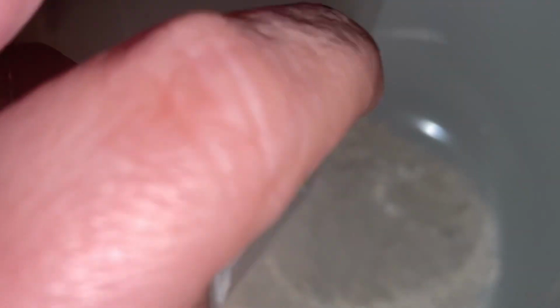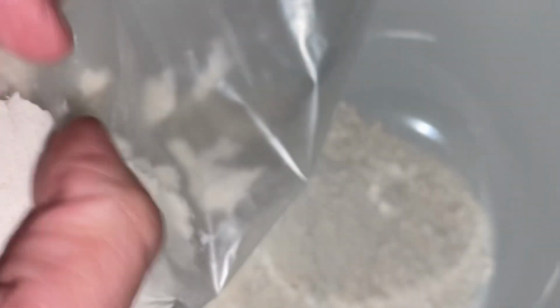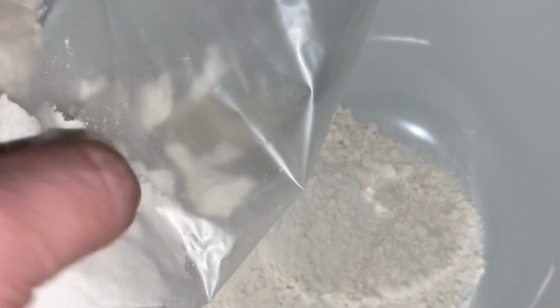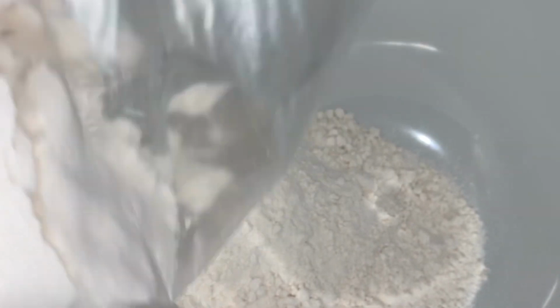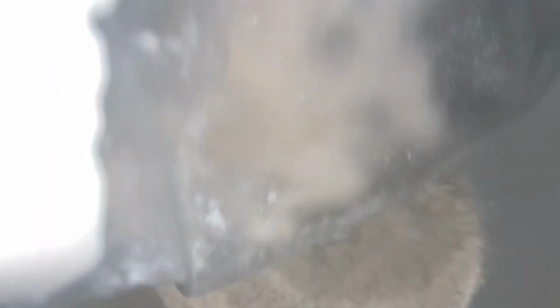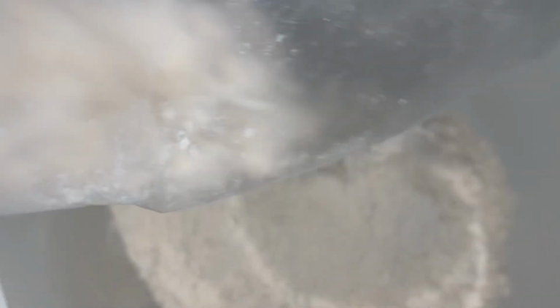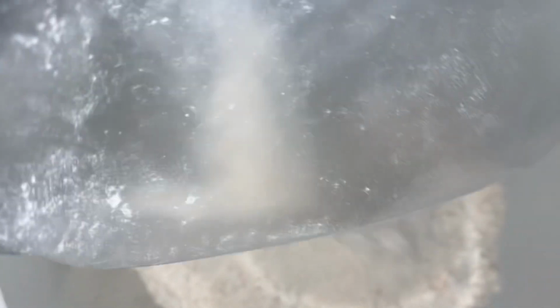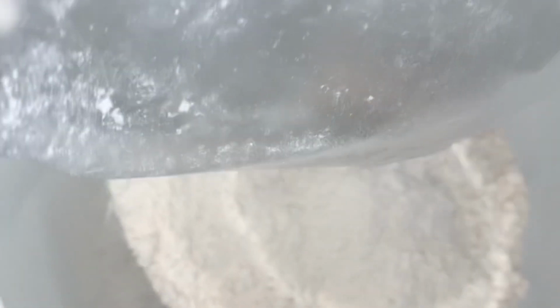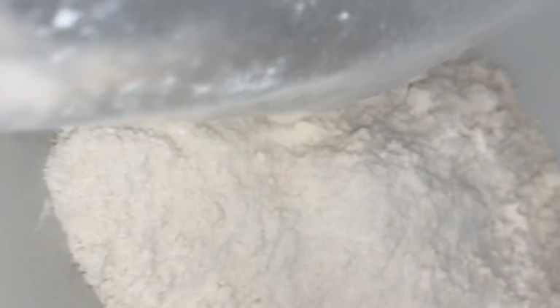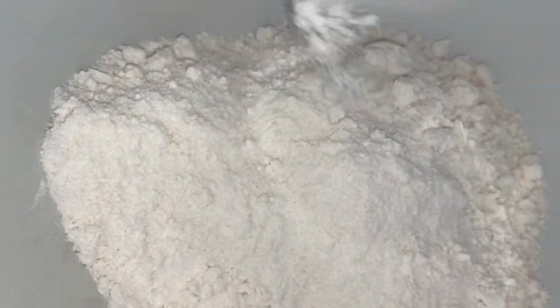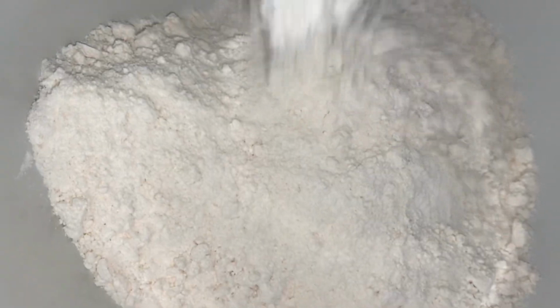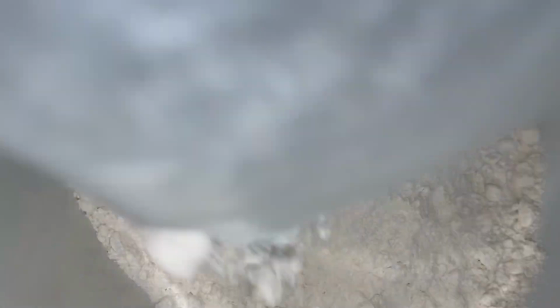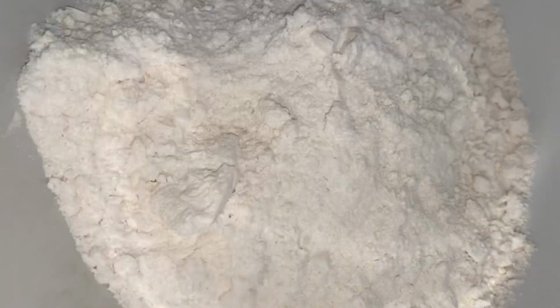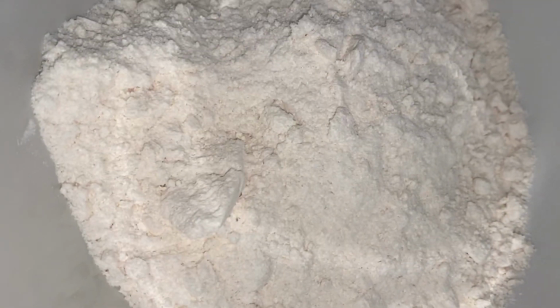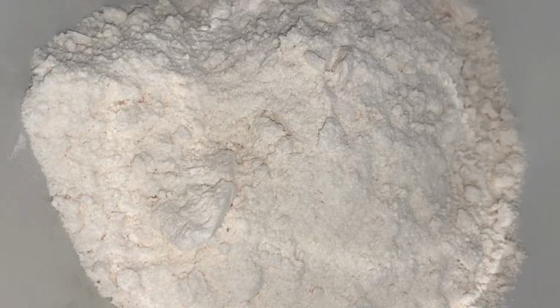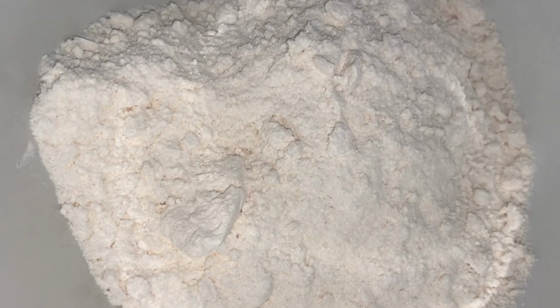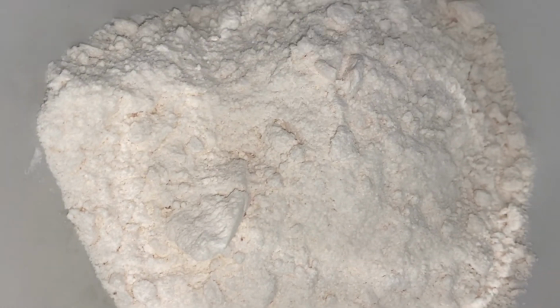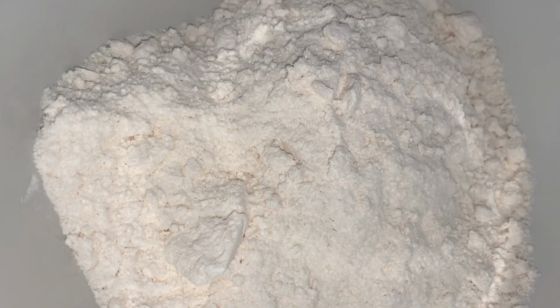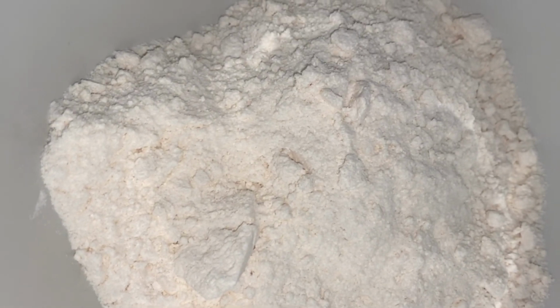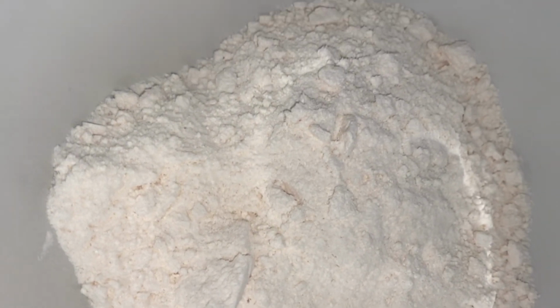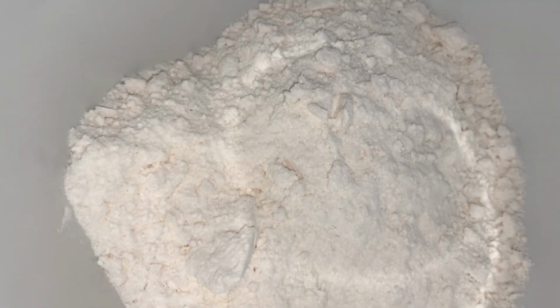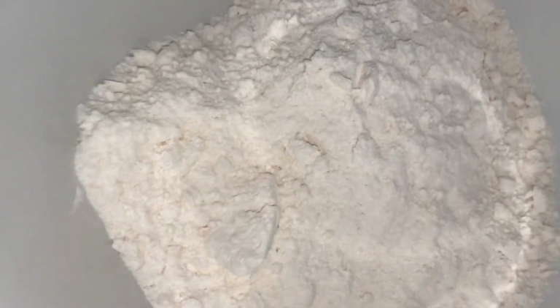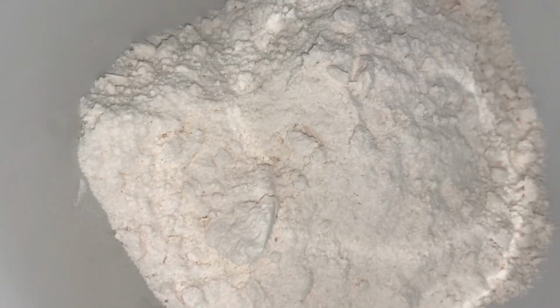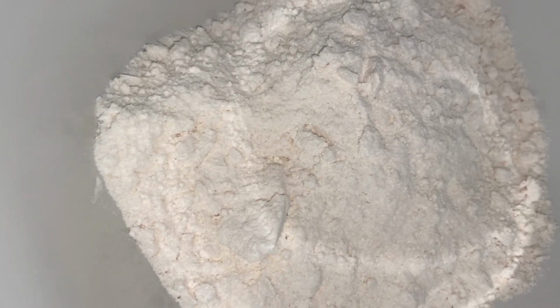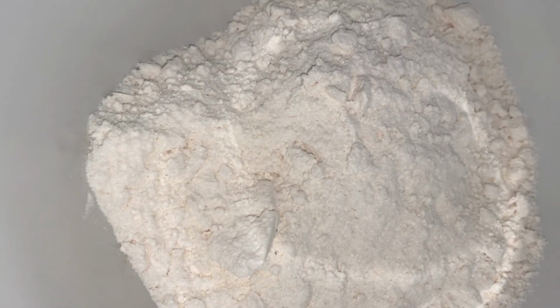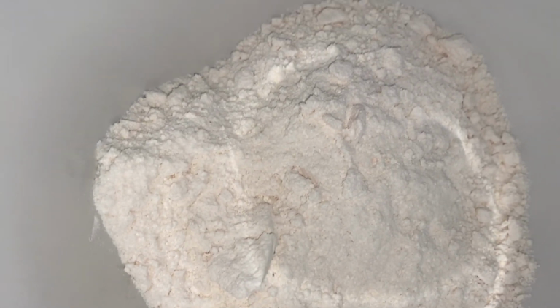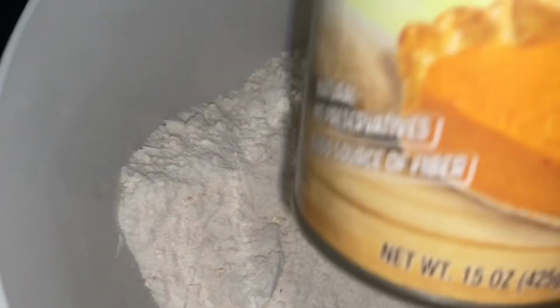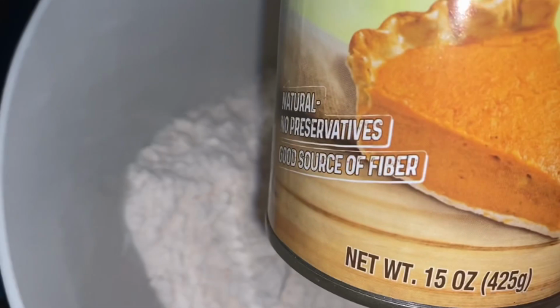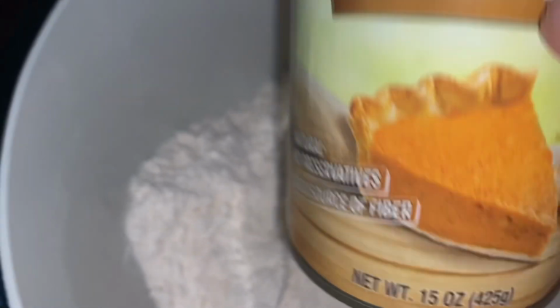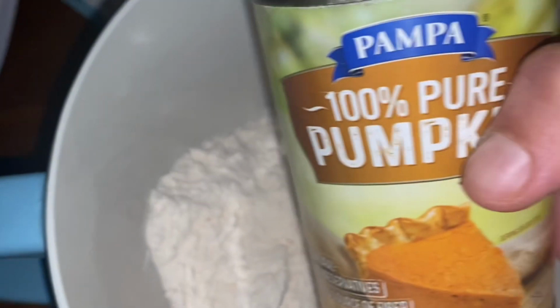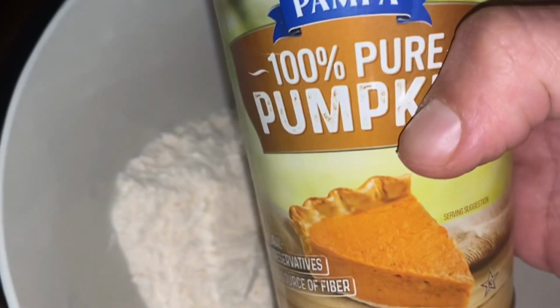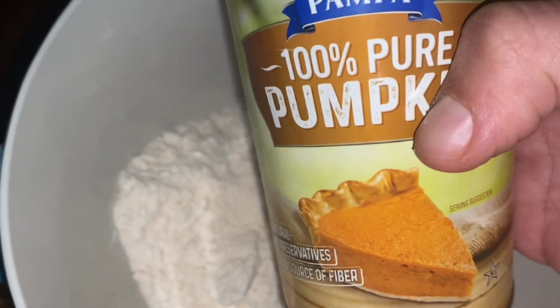Go ahead and dump the whole thing into a bowl. Now I think it's time we start talking about some of our variations.